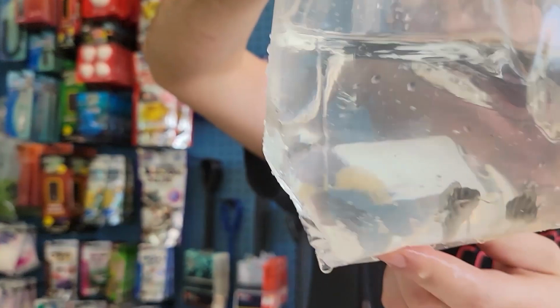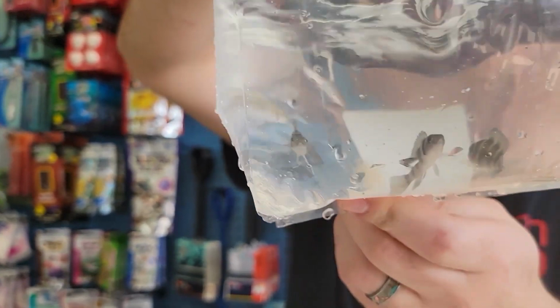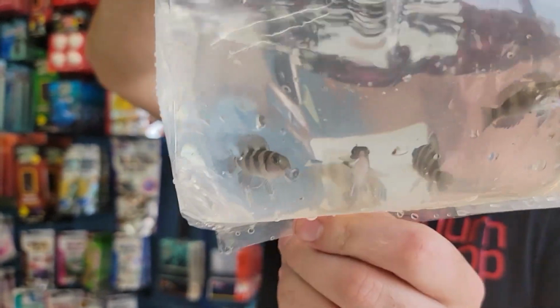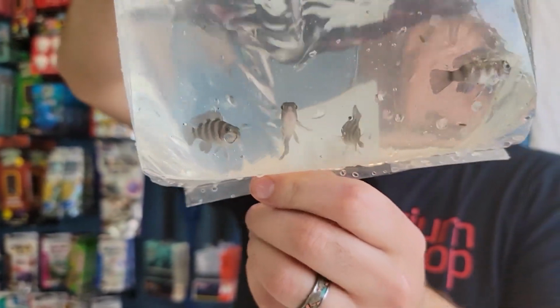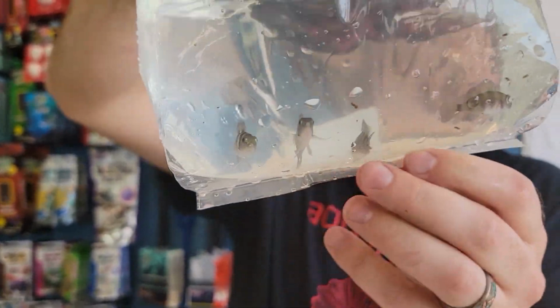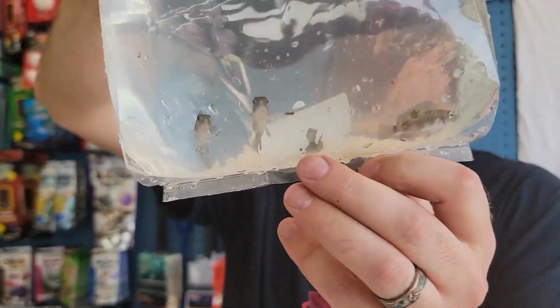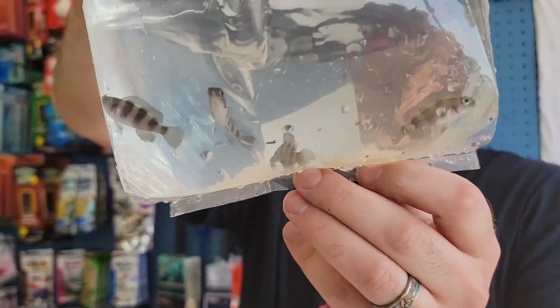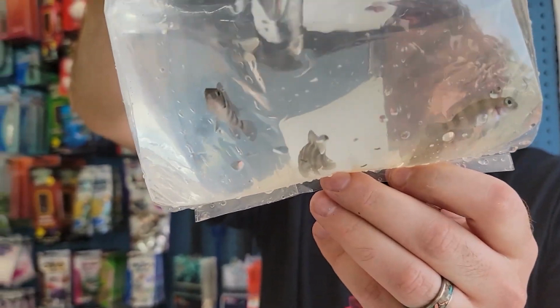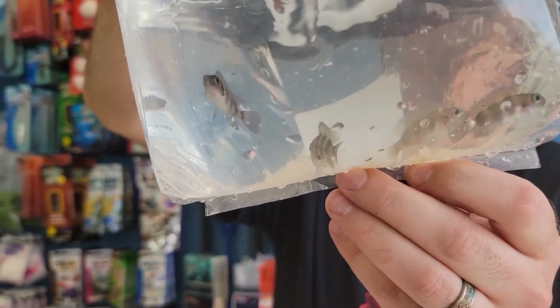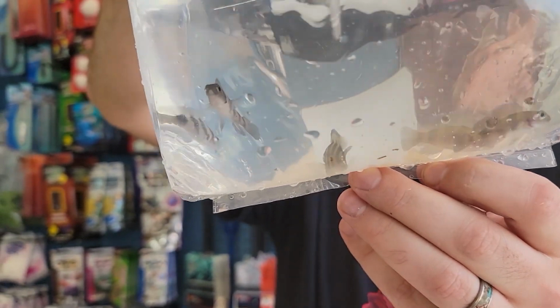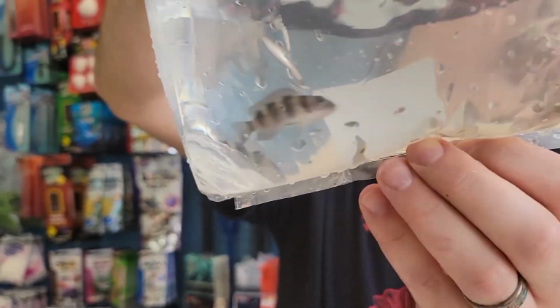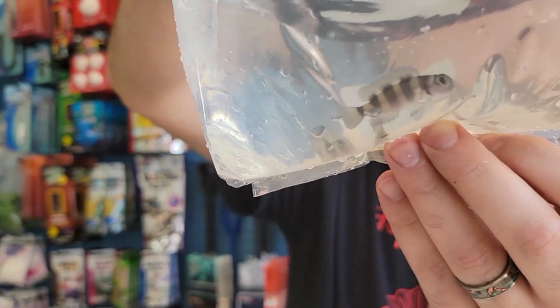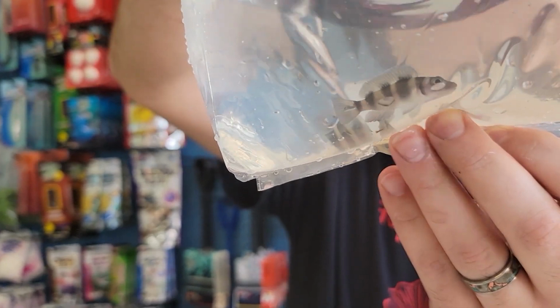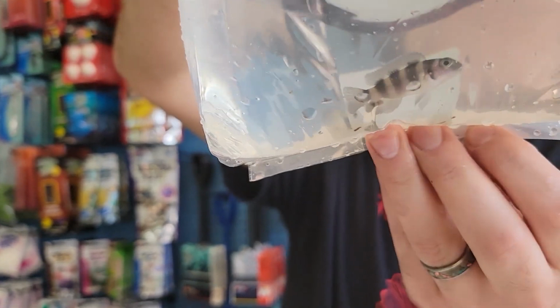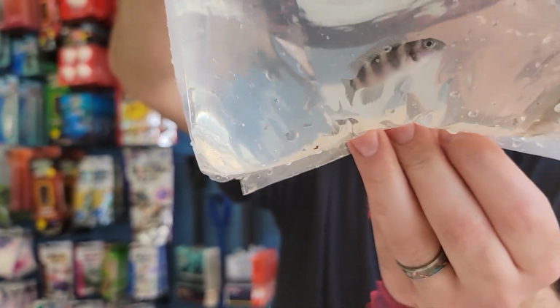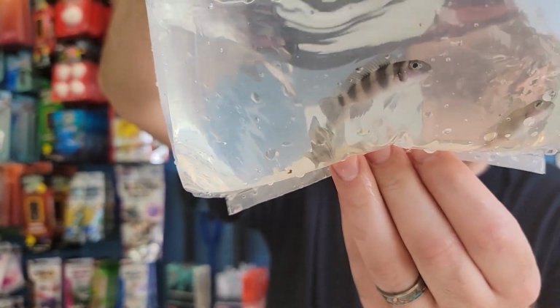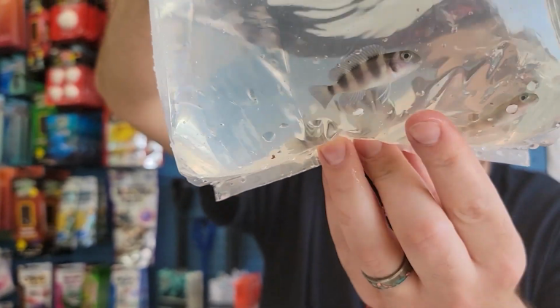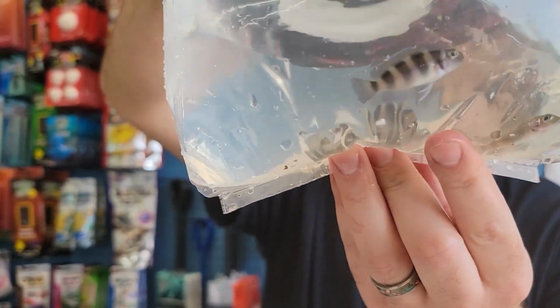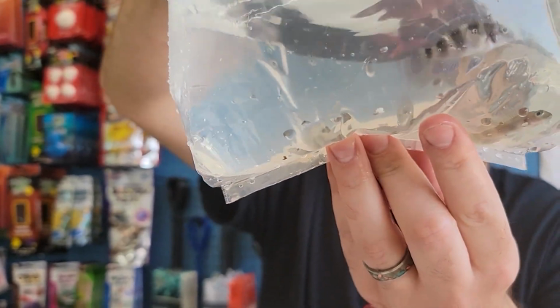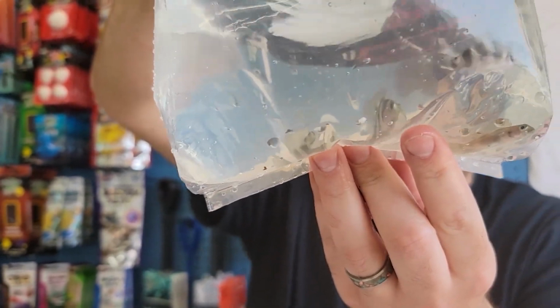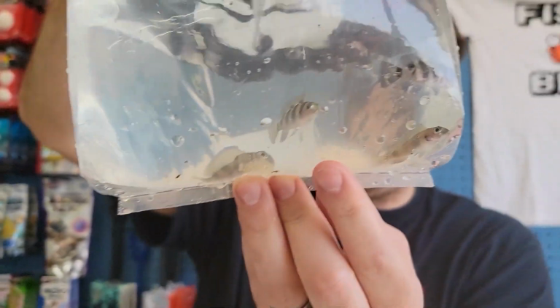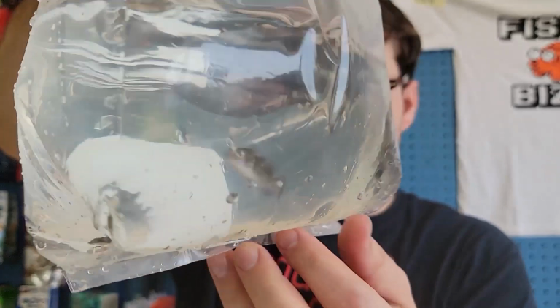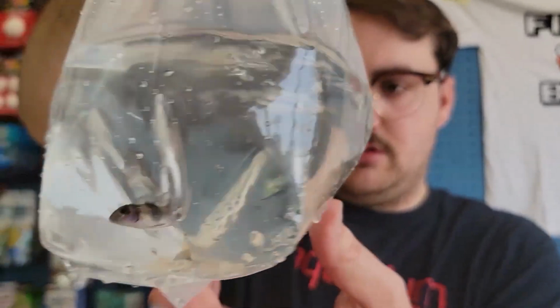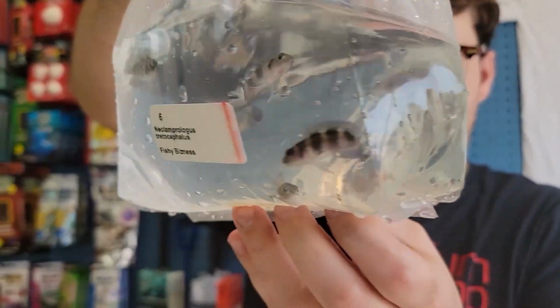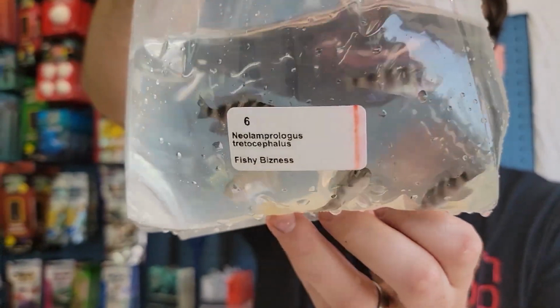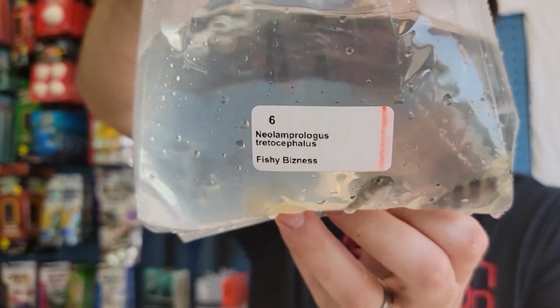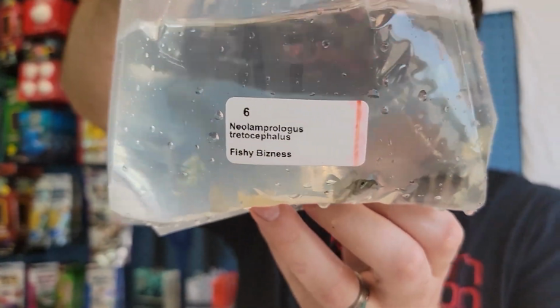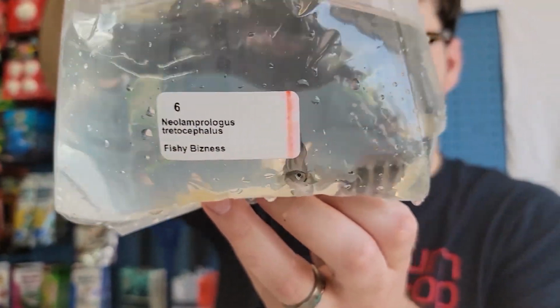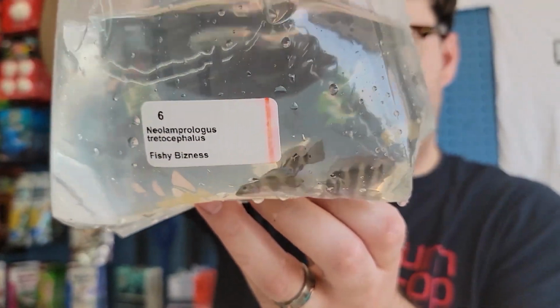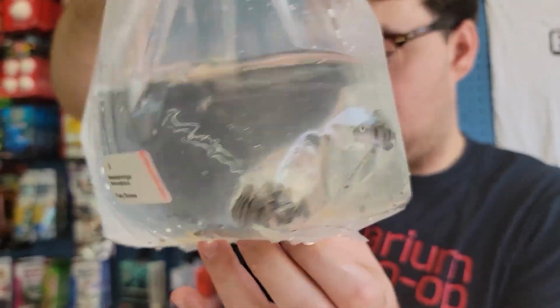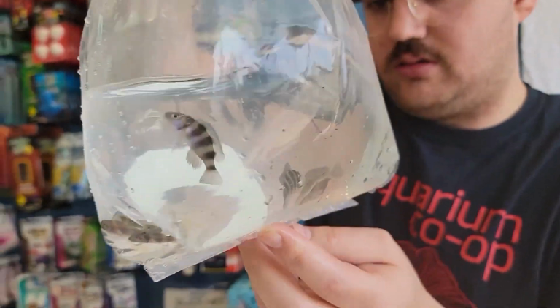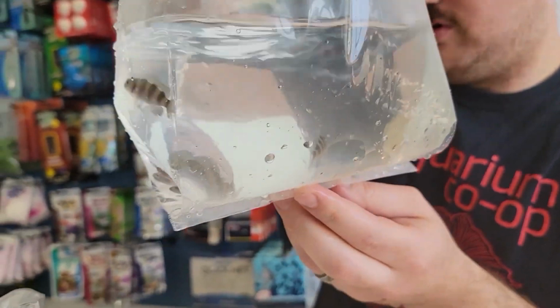These guys are kind of cool — Neolamprологus decephalus. Cool little guy. They get yellow in their body too, they're not showing it, but really cool fish. Kind of a bigger shellie, but fun fish — kind of looks like a frontosa.